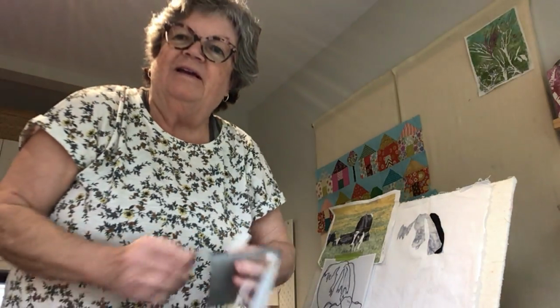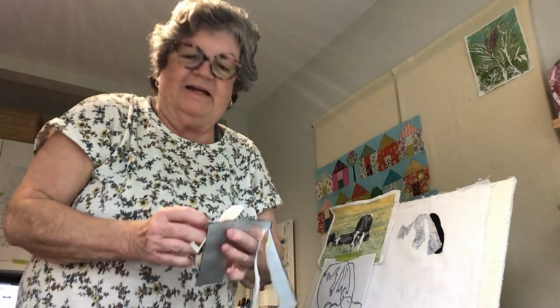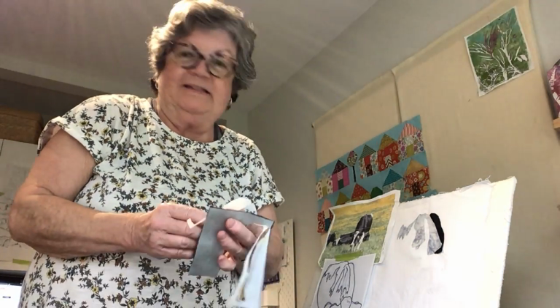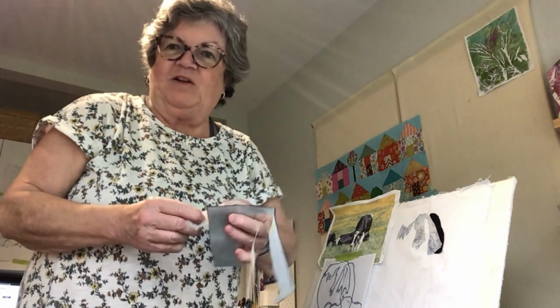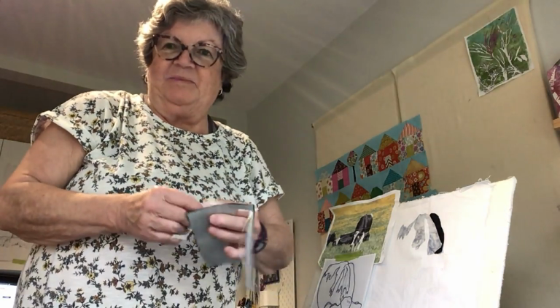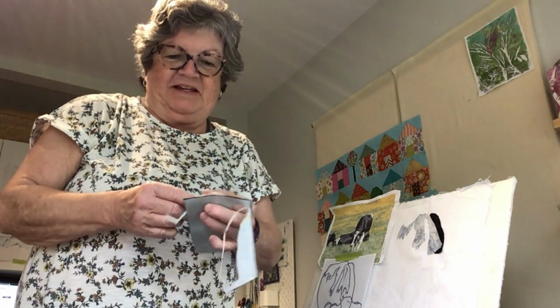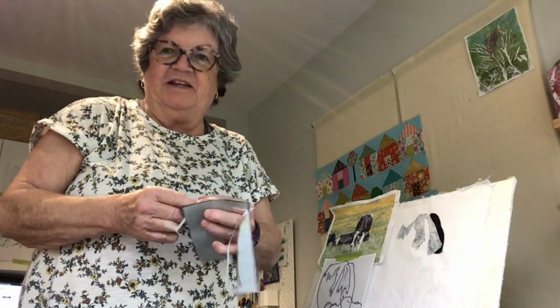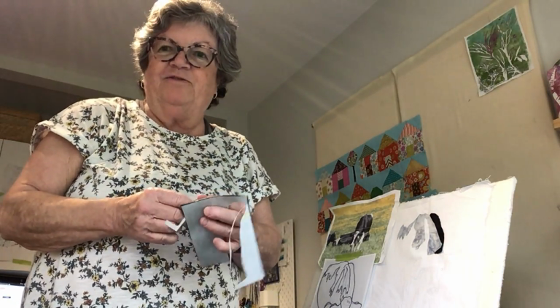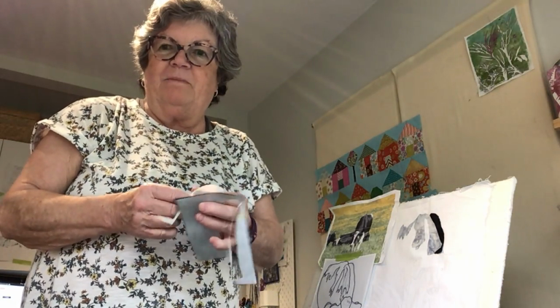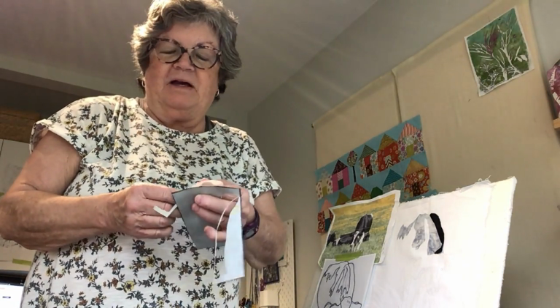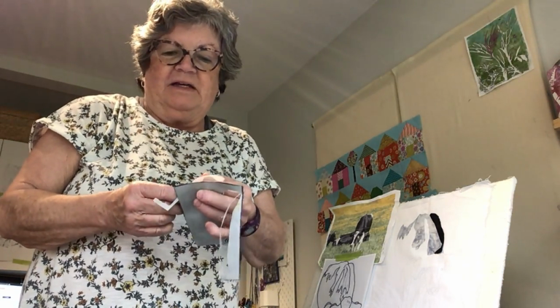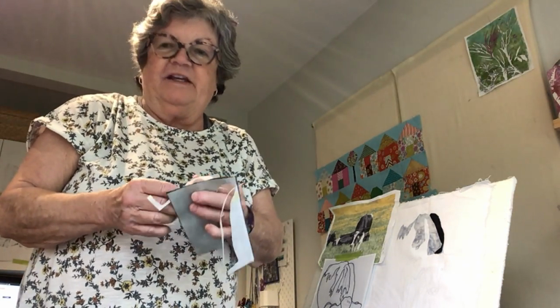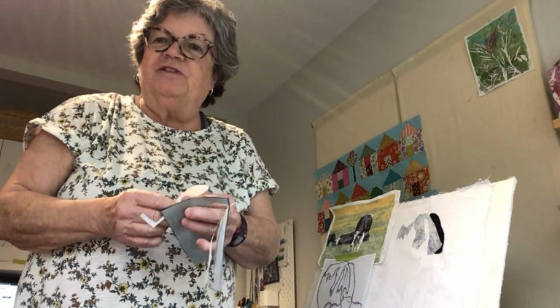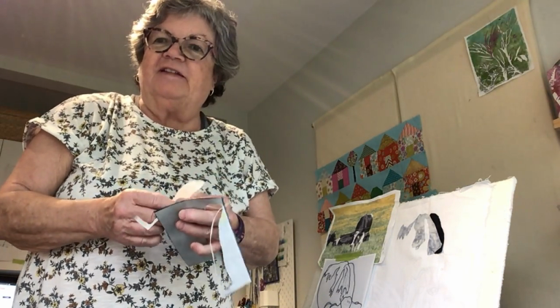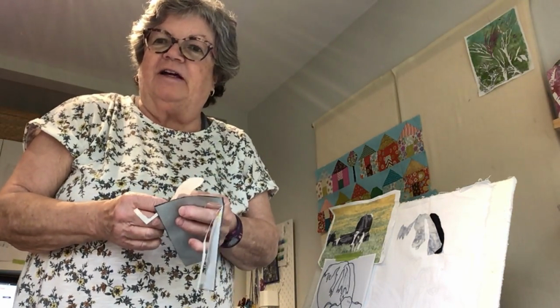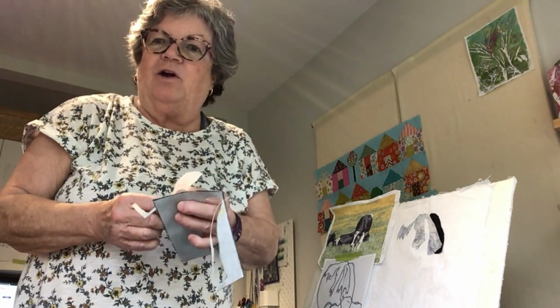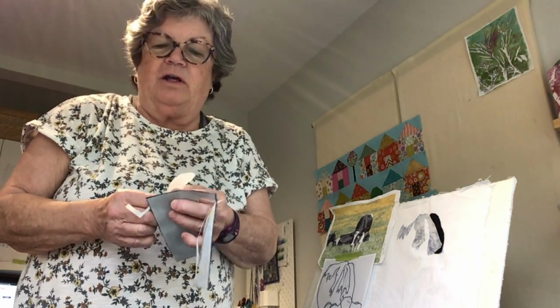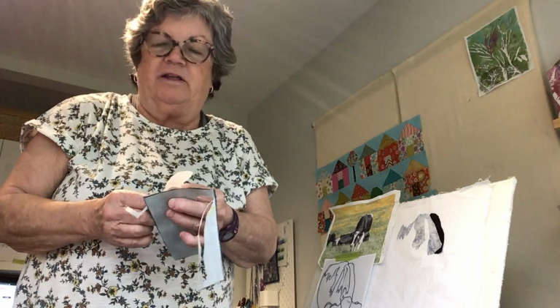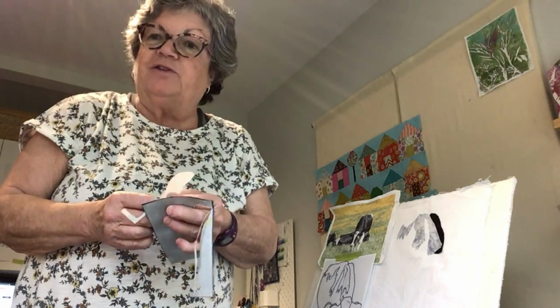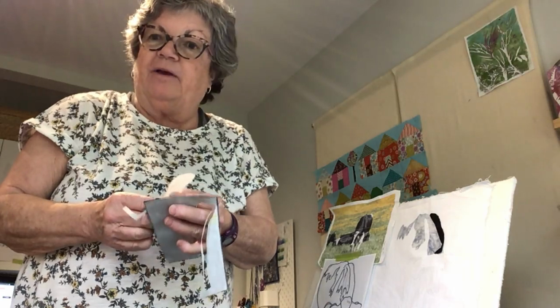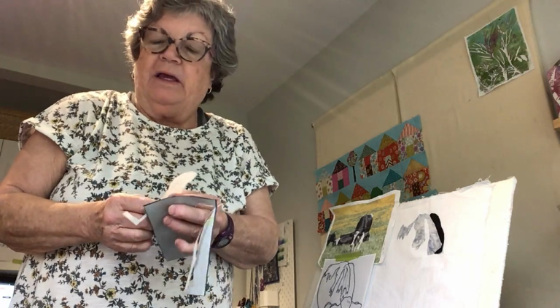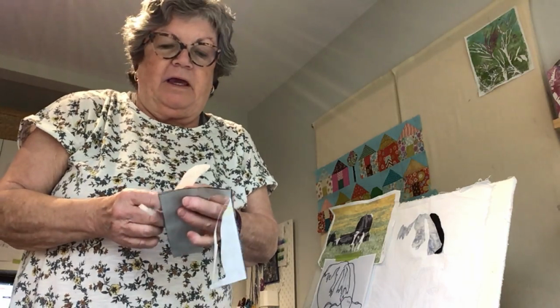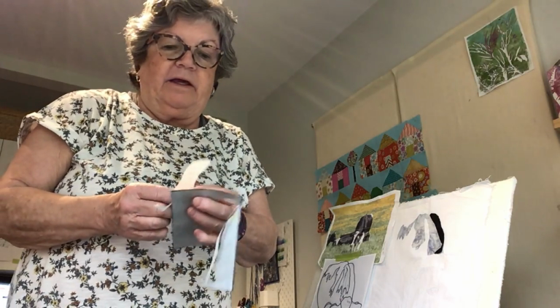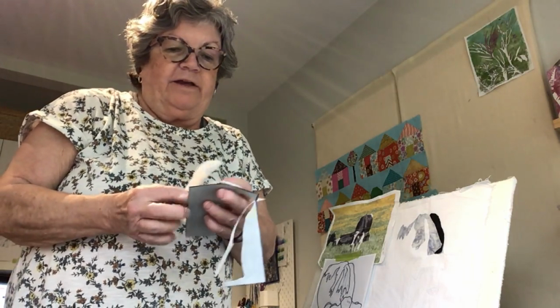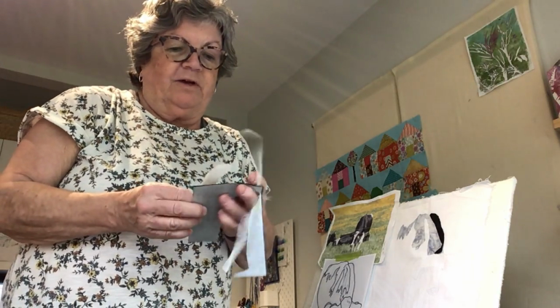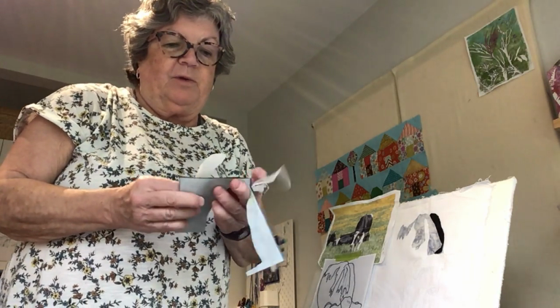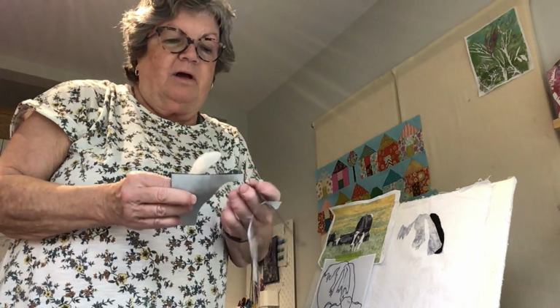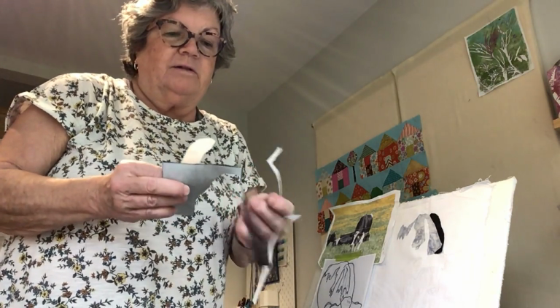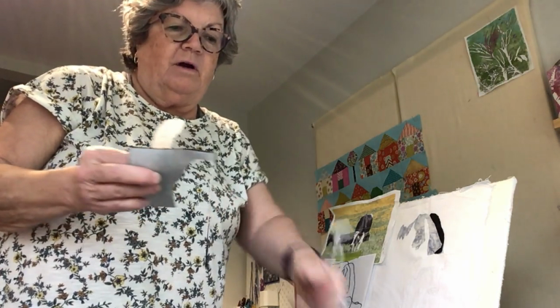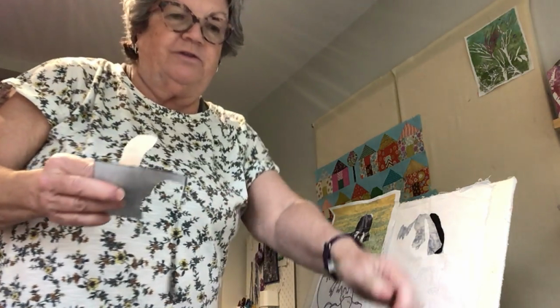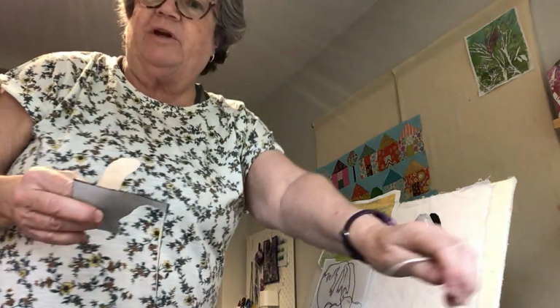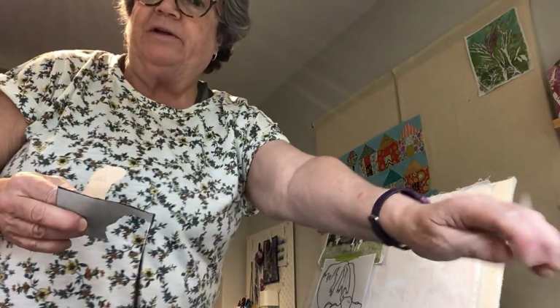Hi, this is Holly McLean here from Nature to Textile on Instagram, and I also have a blog called Through My Window.